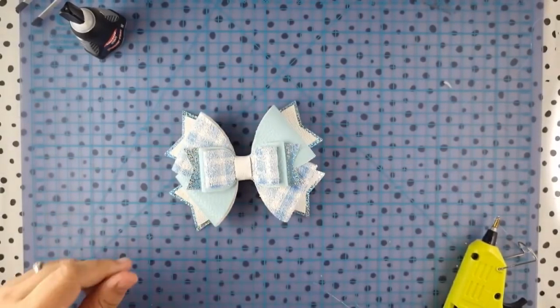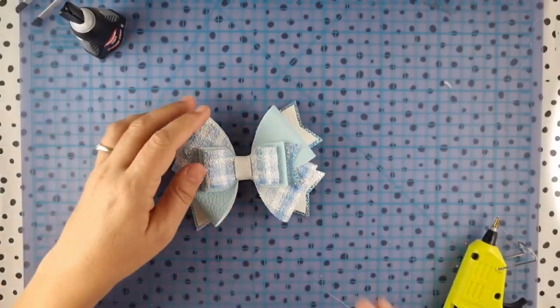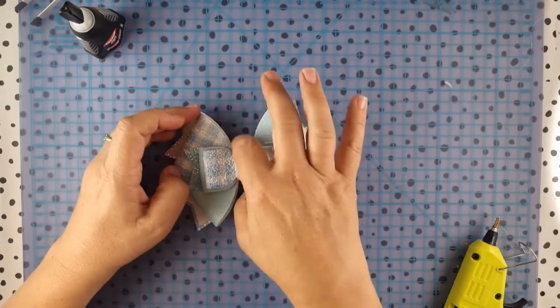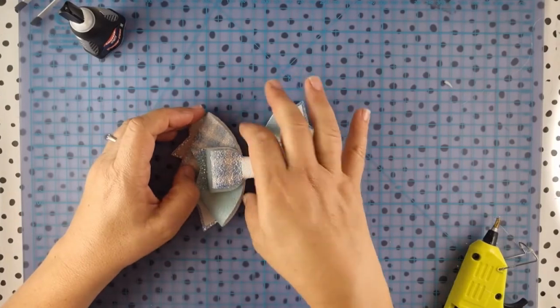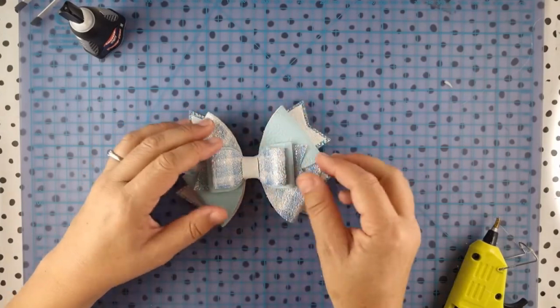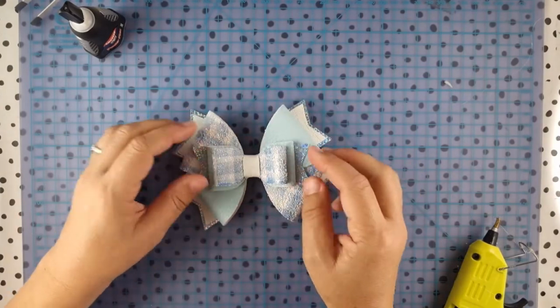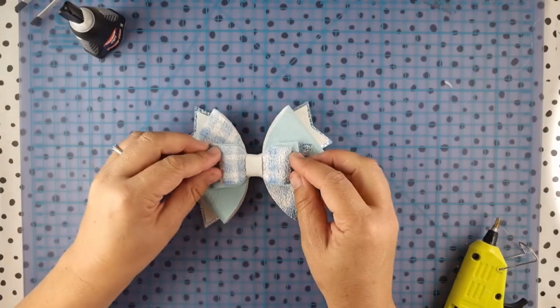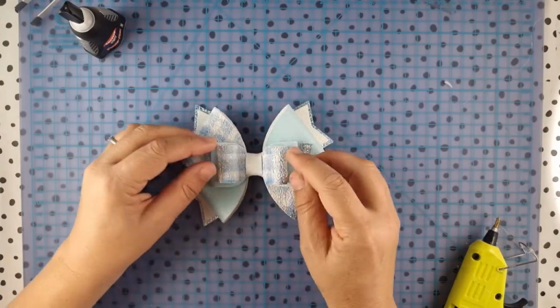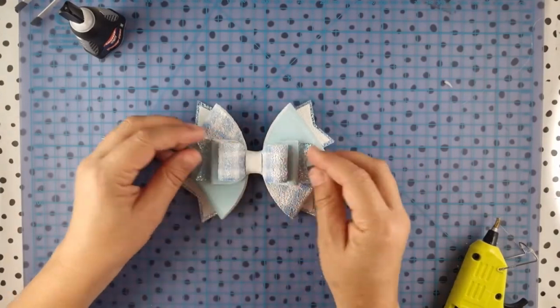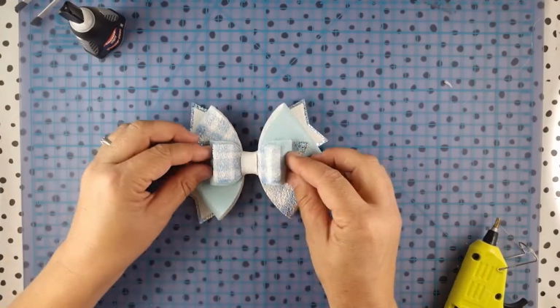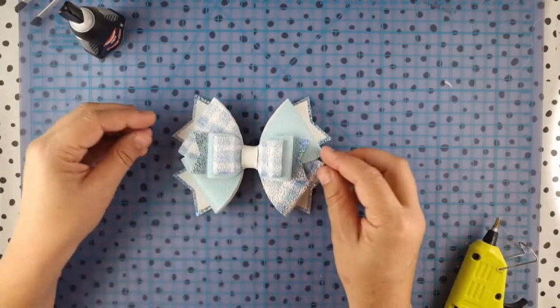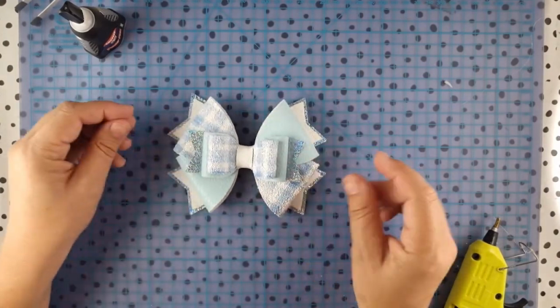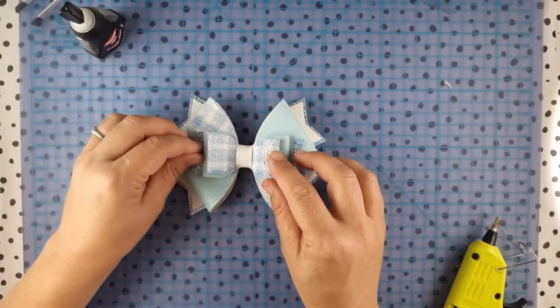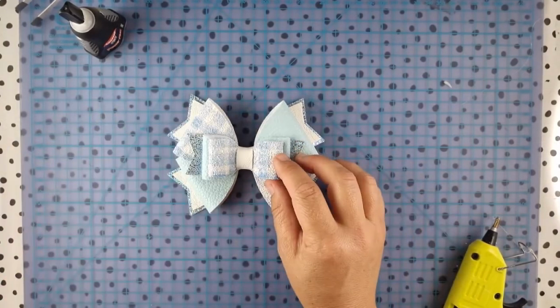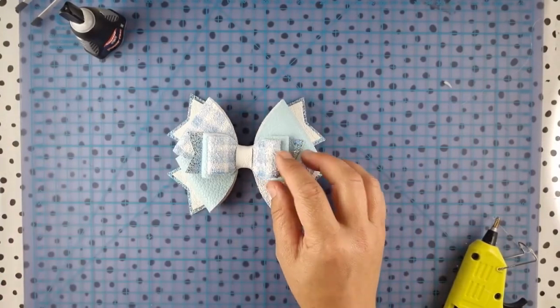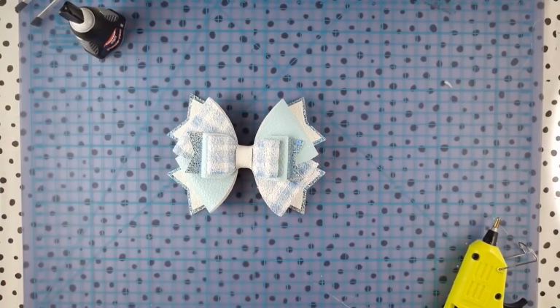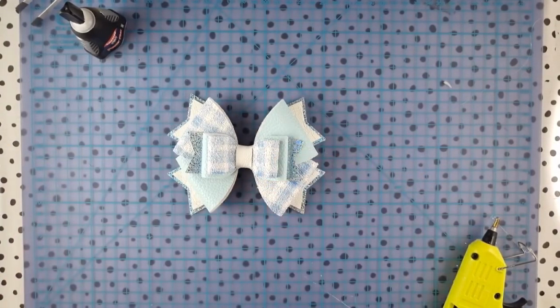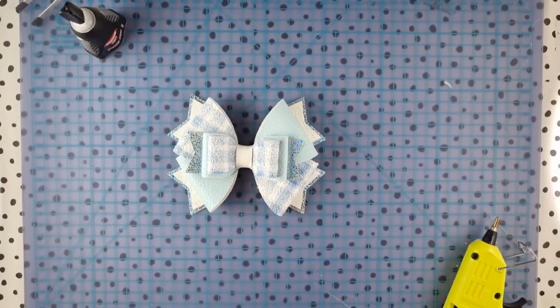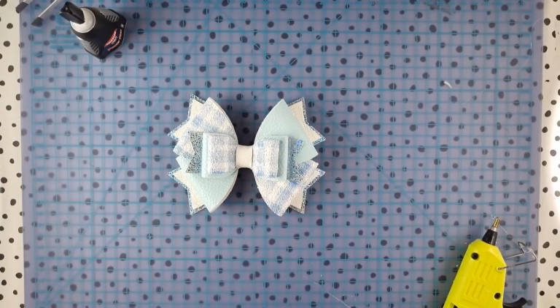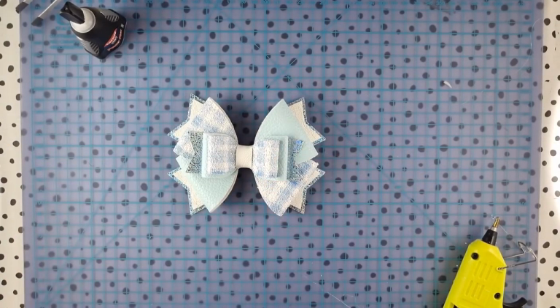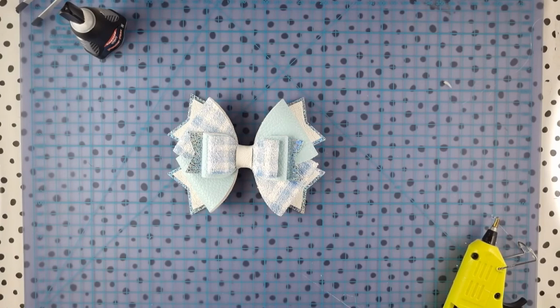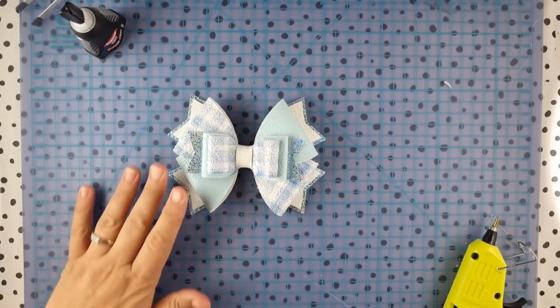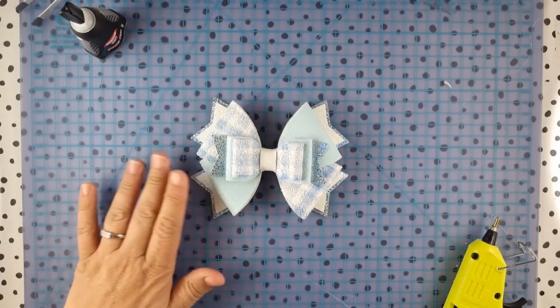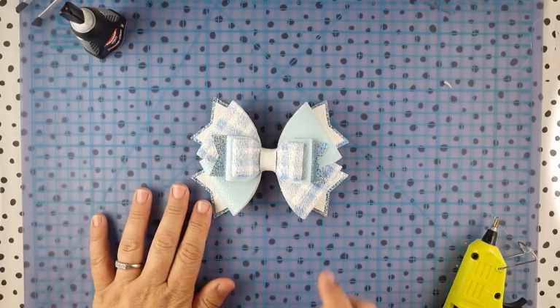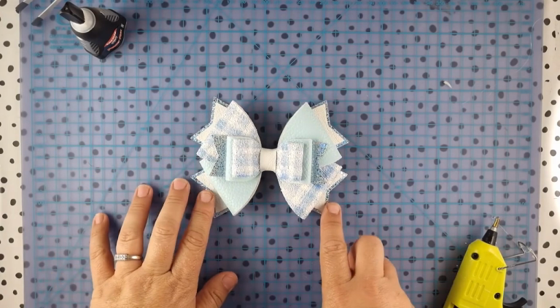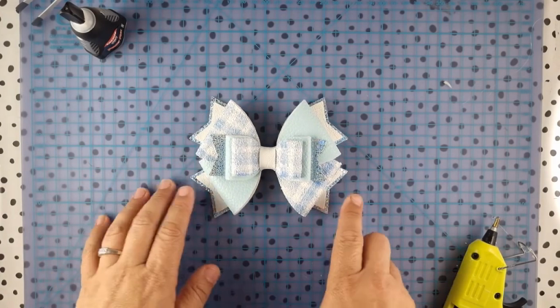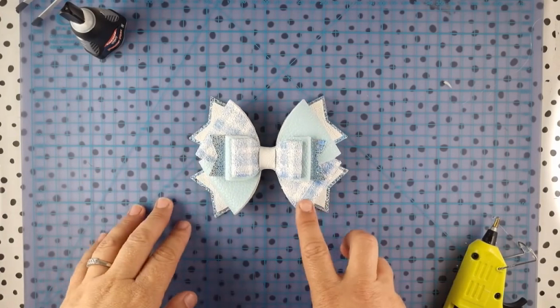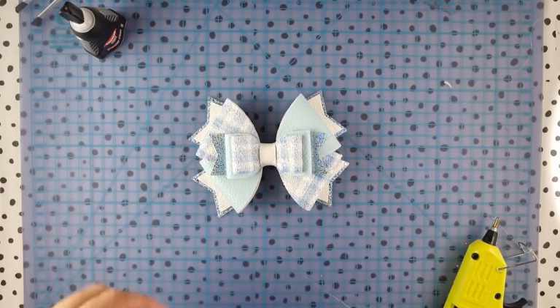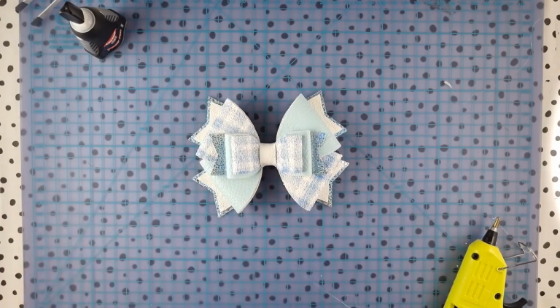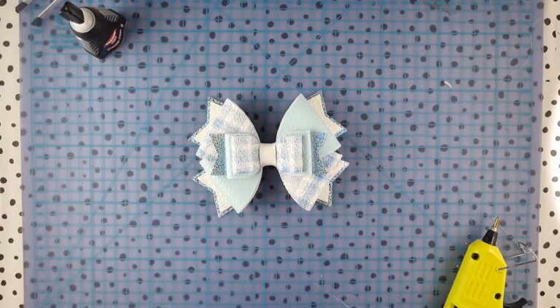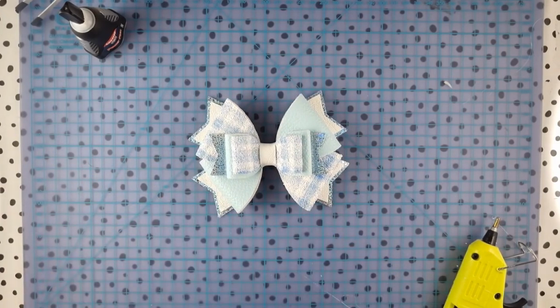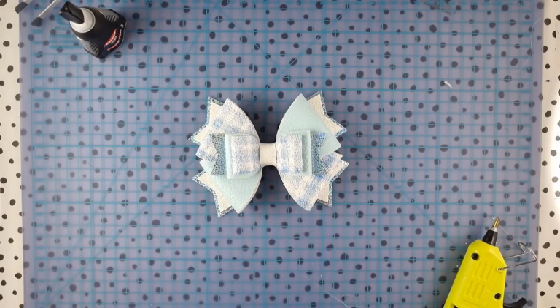I can't wait to see what you make from the Betty Bow template. Remember to post a picture to the Facebook group or on your review at Etsy. Thanks again for watching, bye!